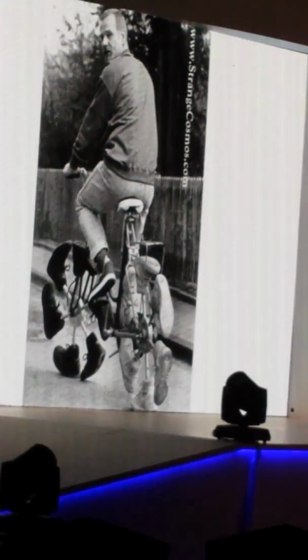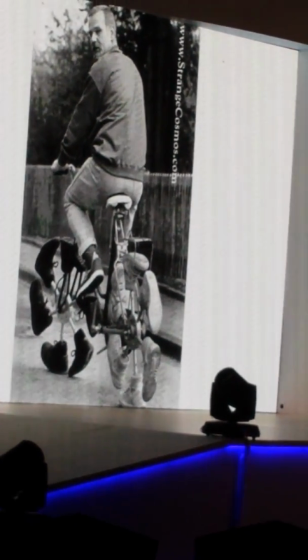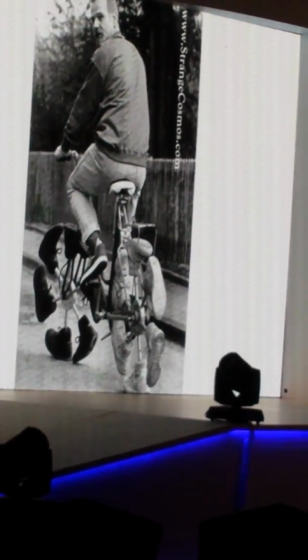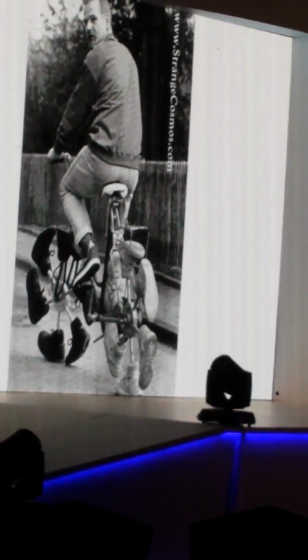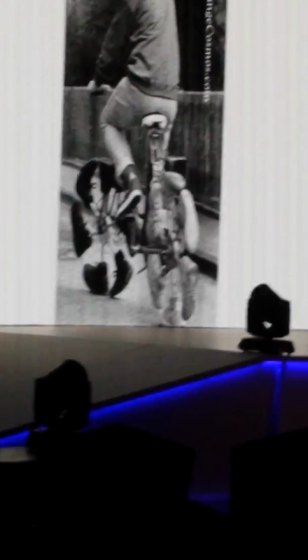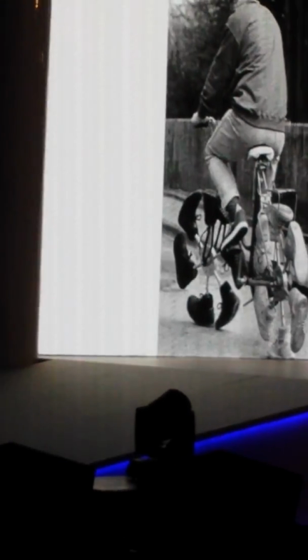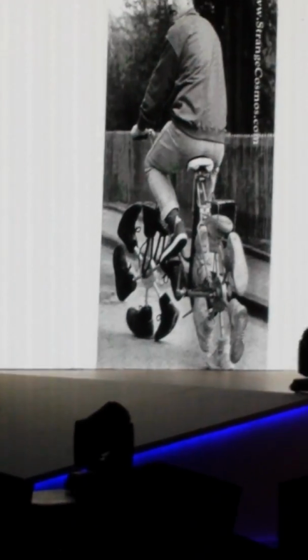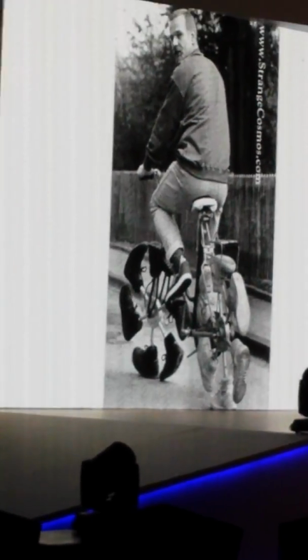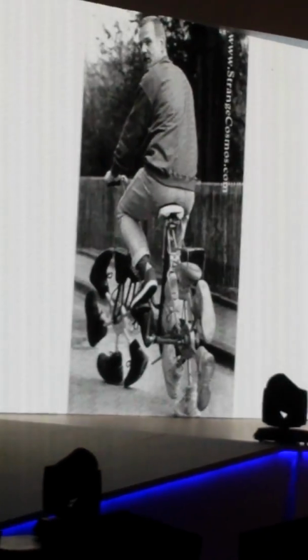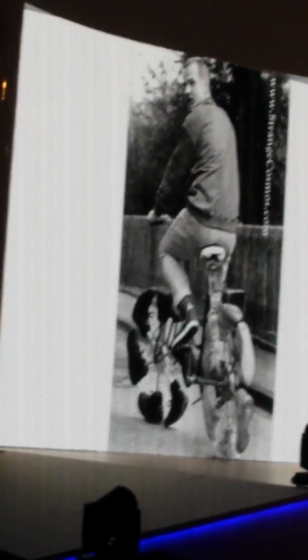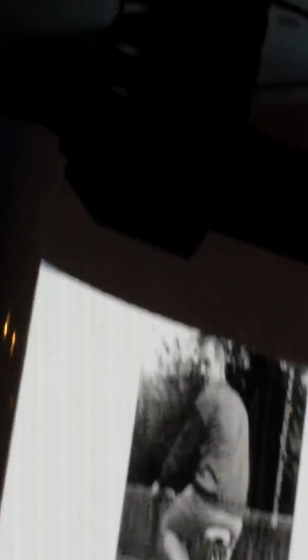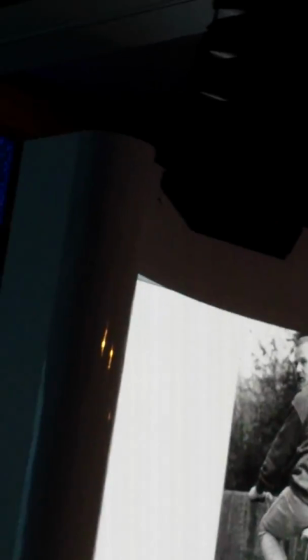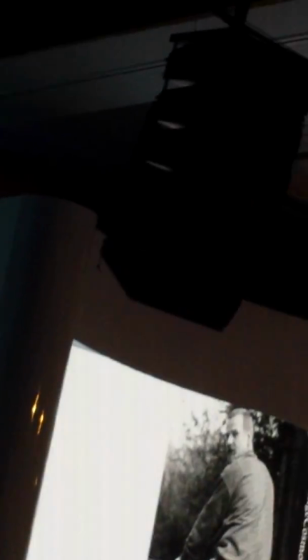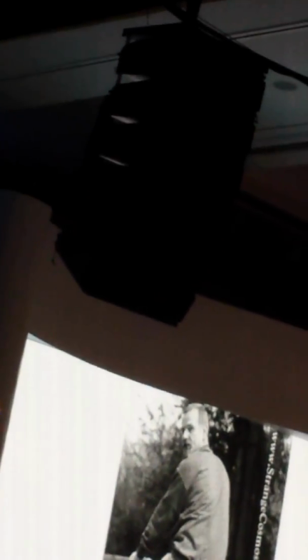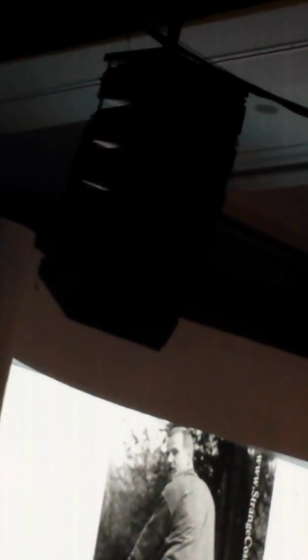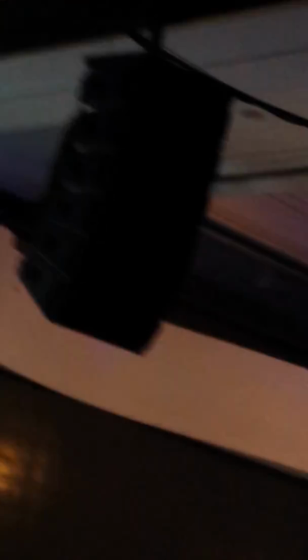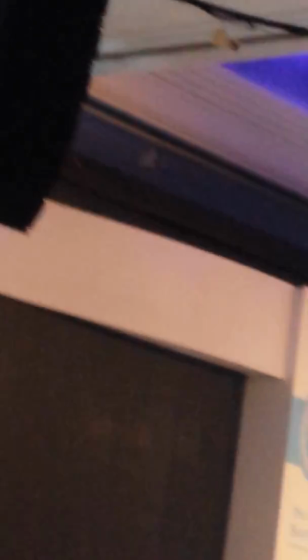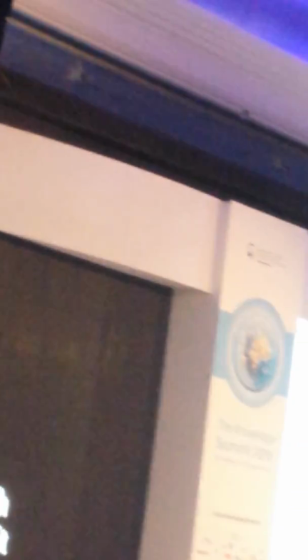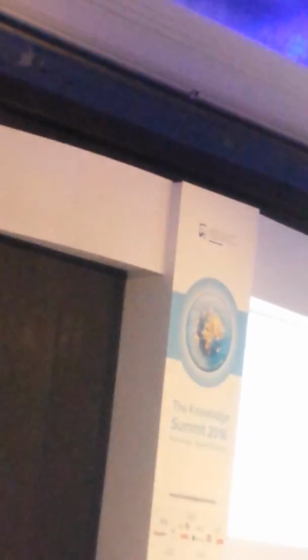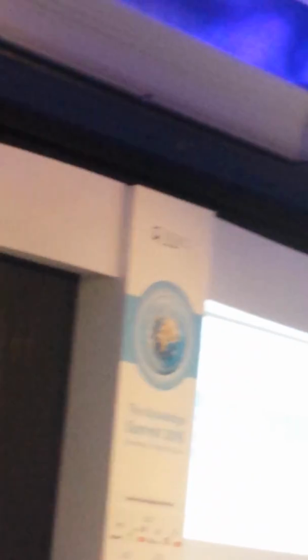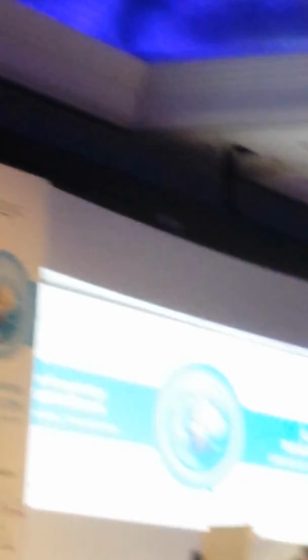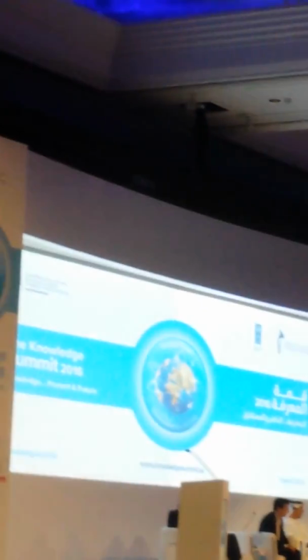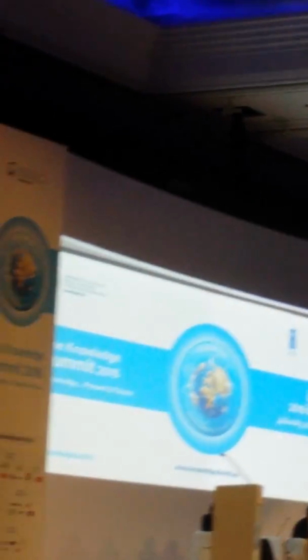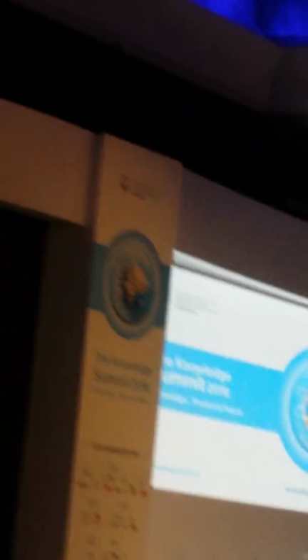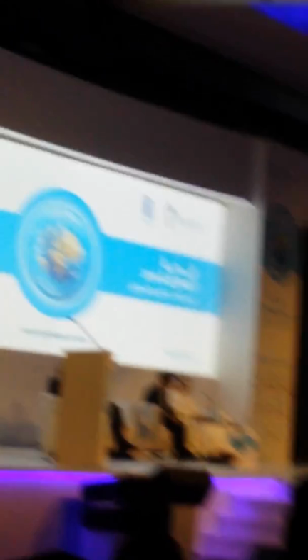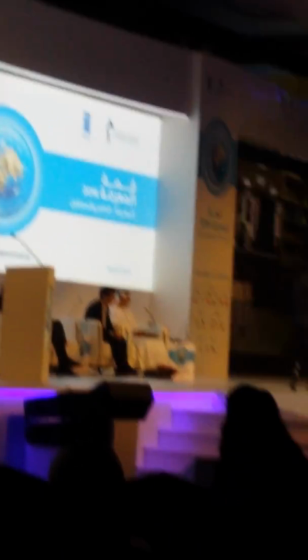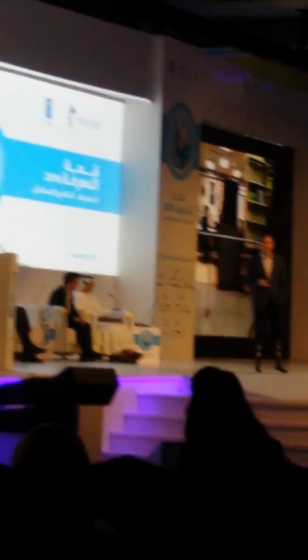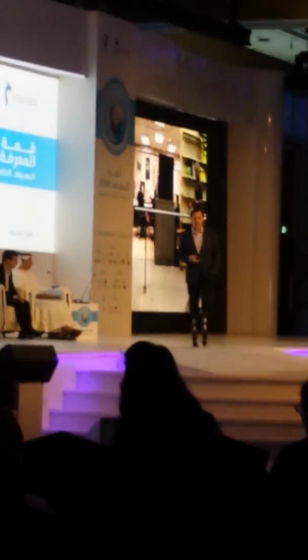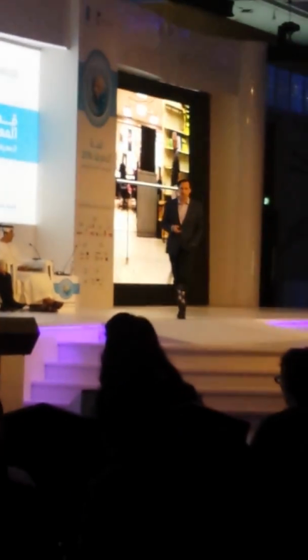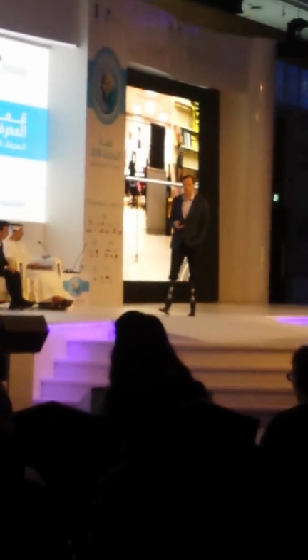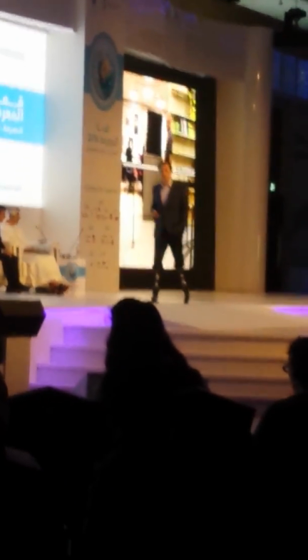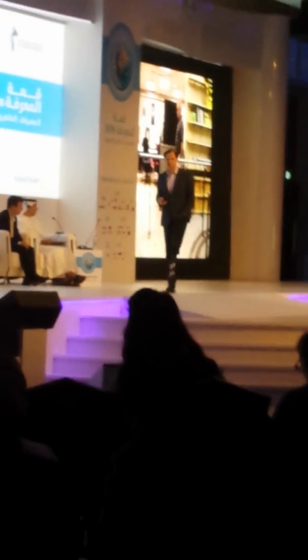We're also building exoskeletons to augment capability, not just to bring people up to normal levels. Here's a person that suffered a stroke, and here's an exoskeleton that restores capability.